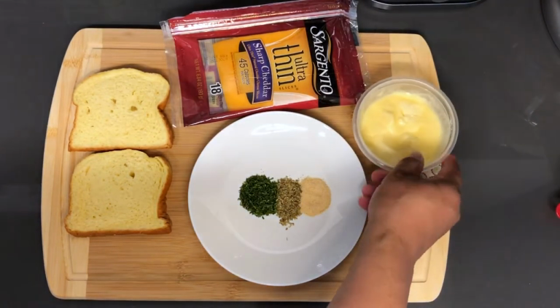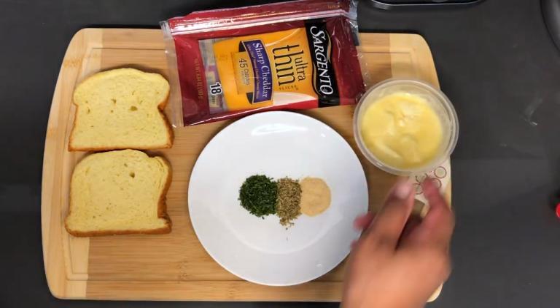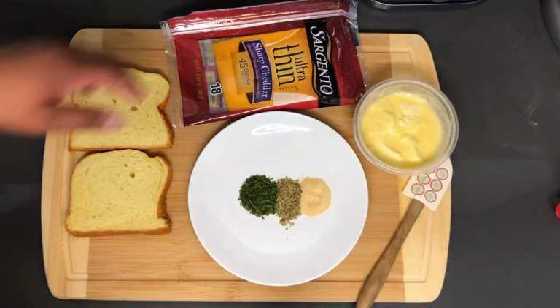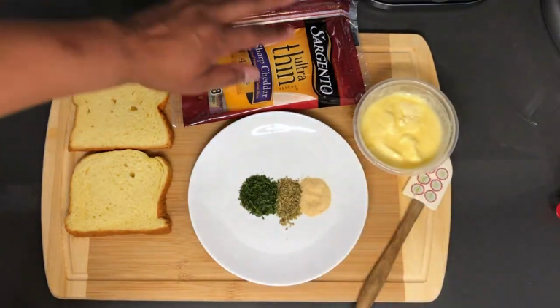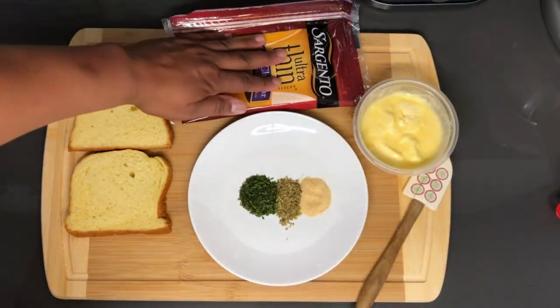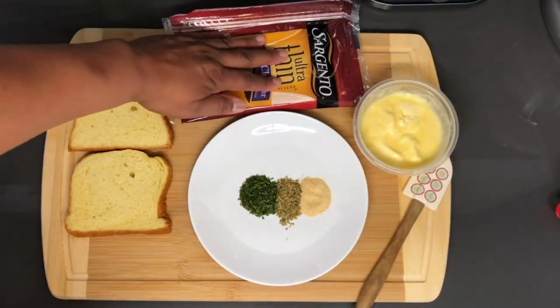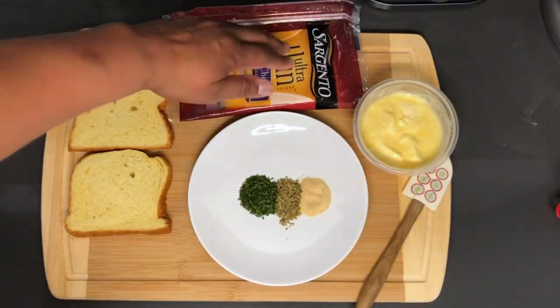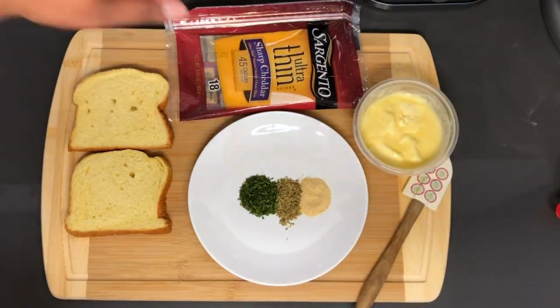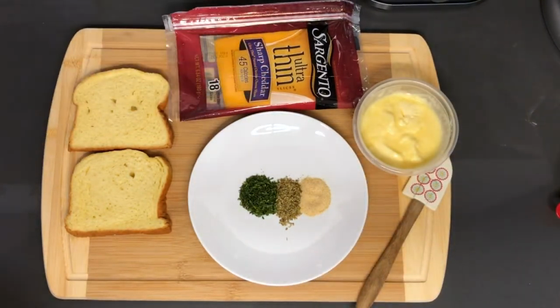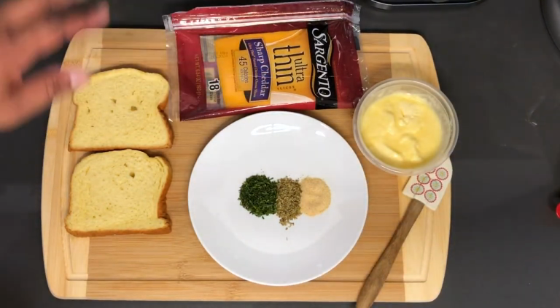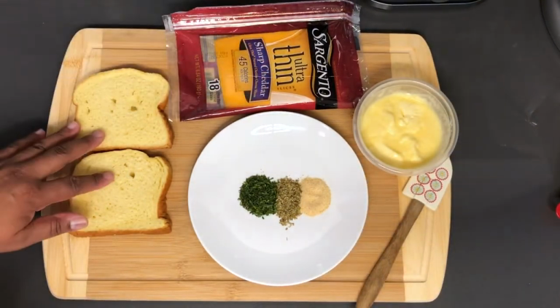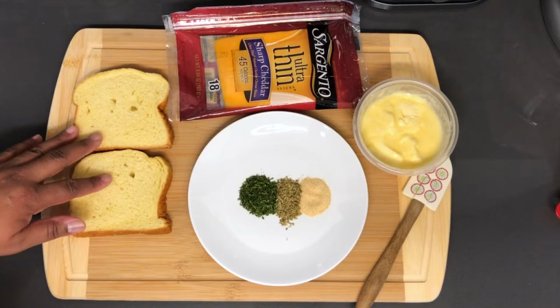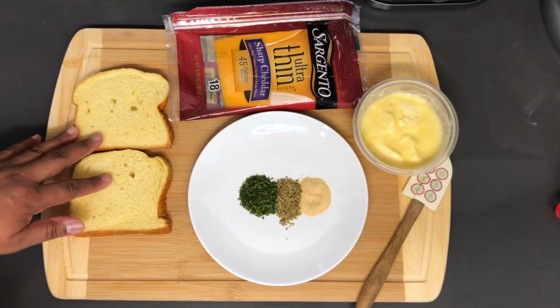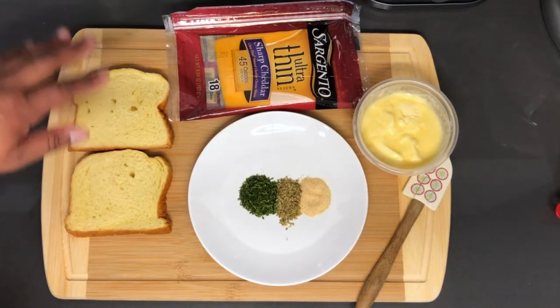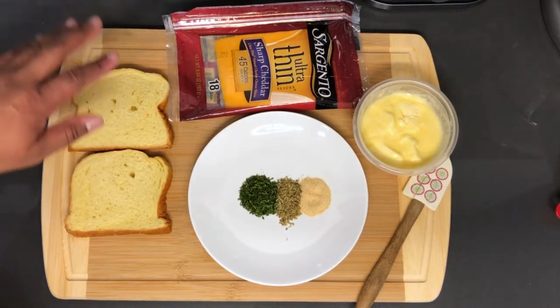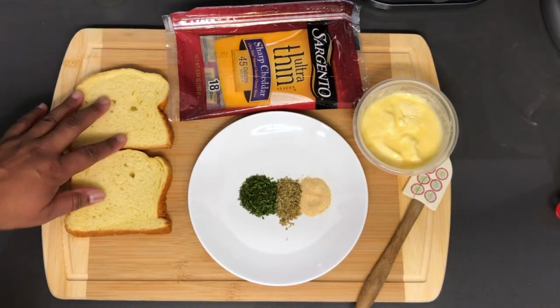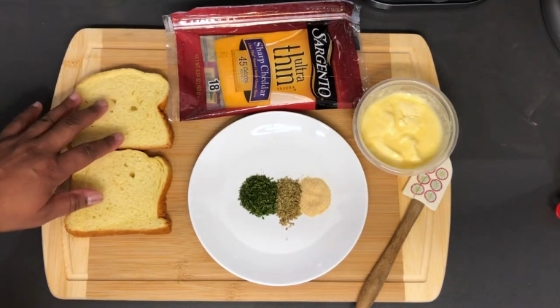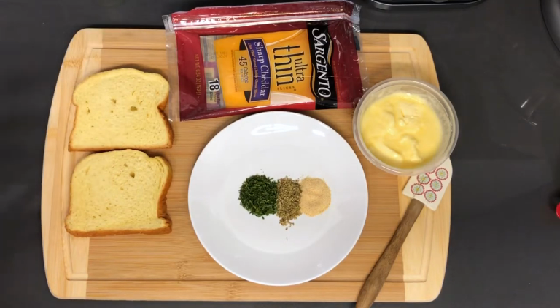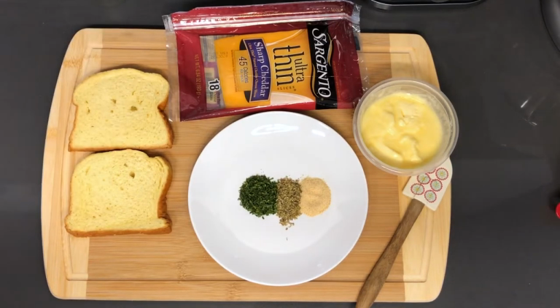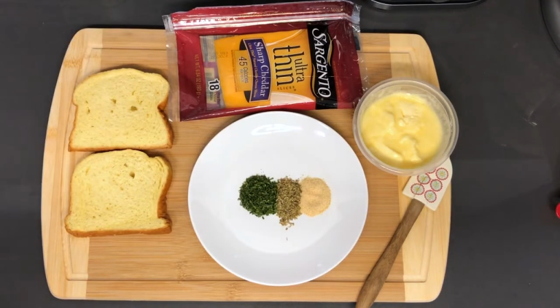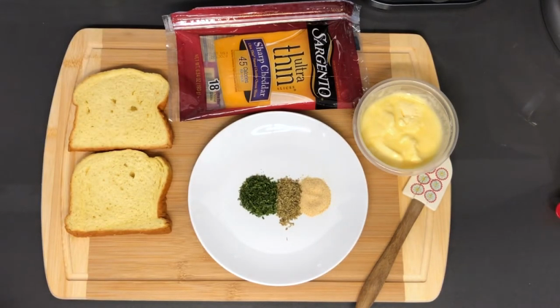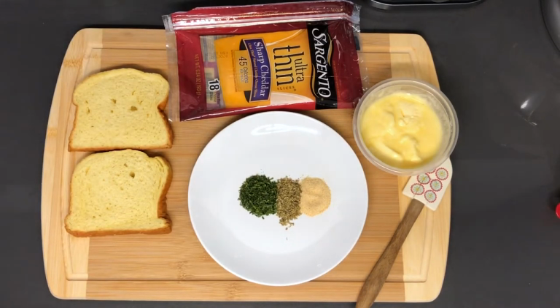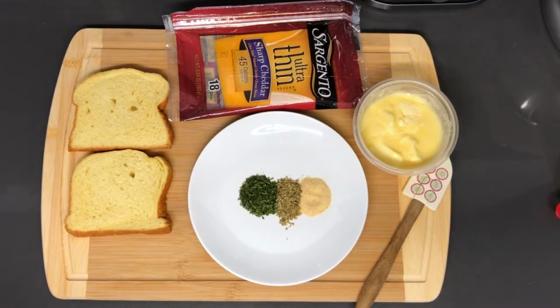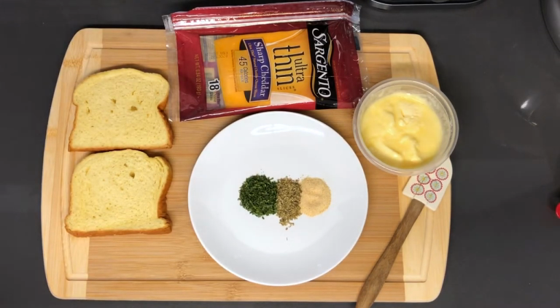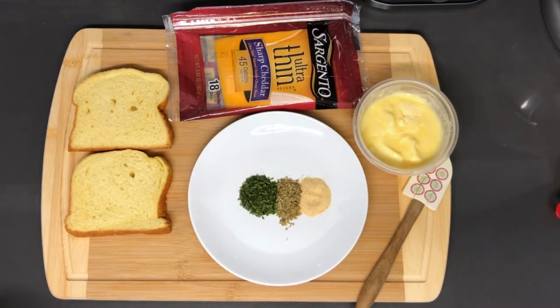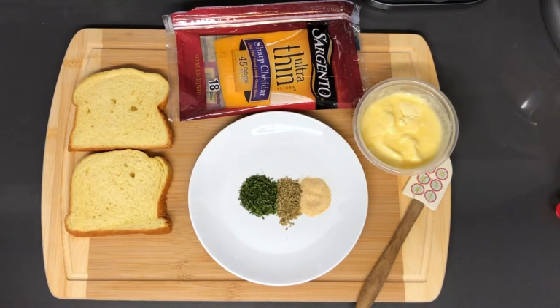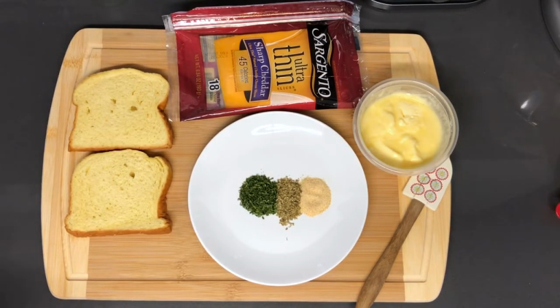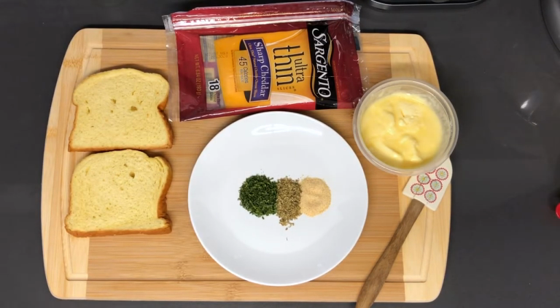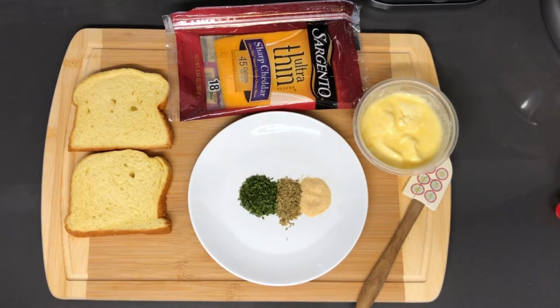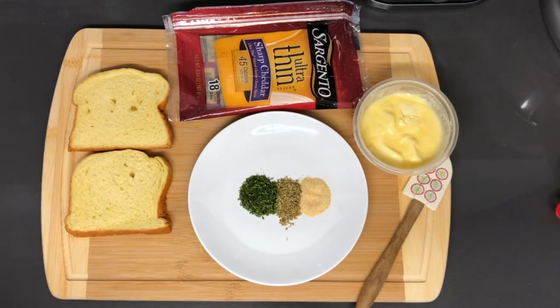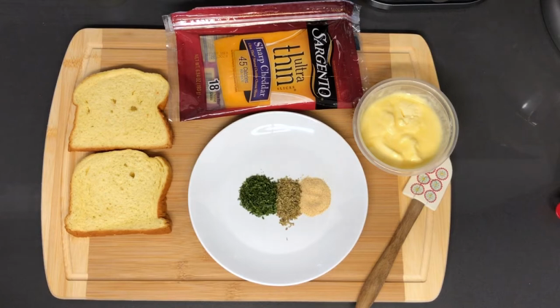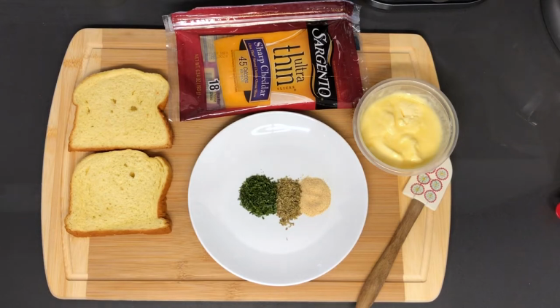And of course our cheese and the star of the show, the bread. Can't have garlic bread grilled cheese without the bread.